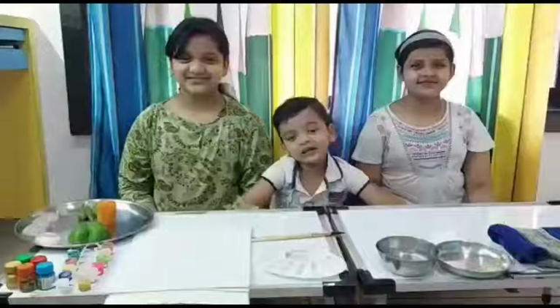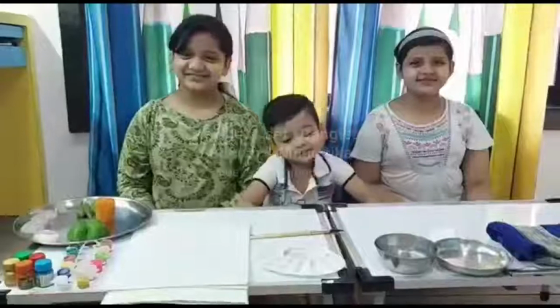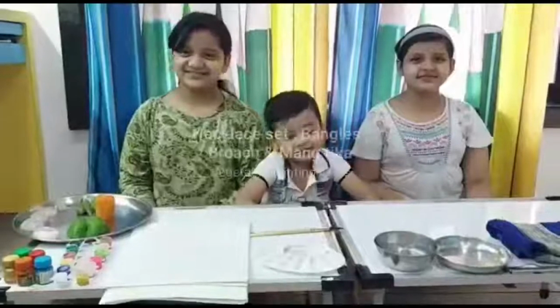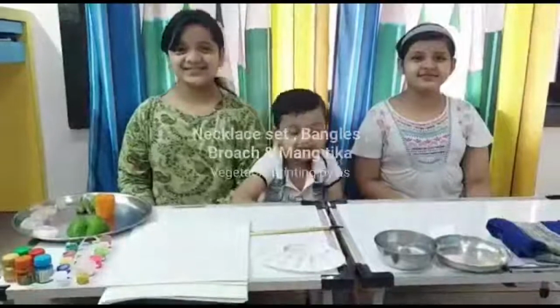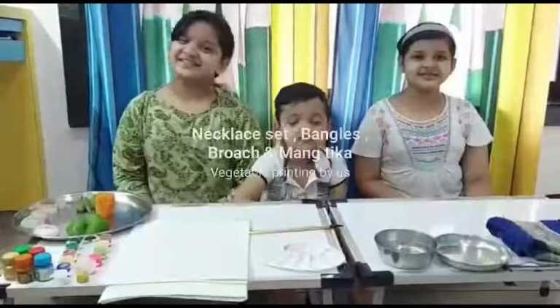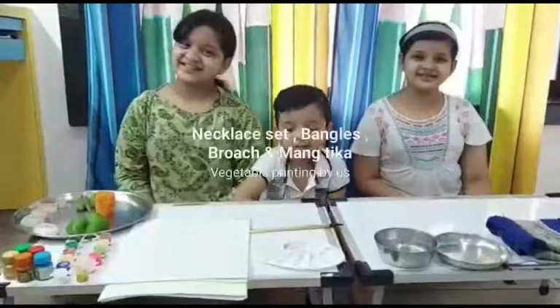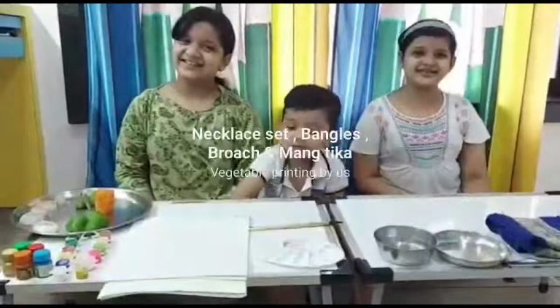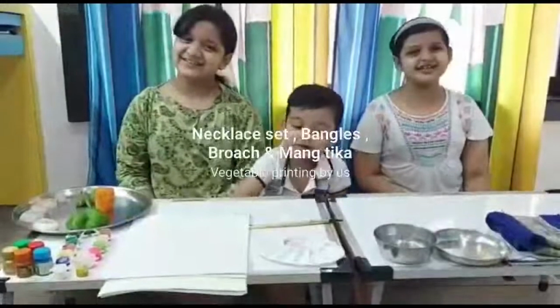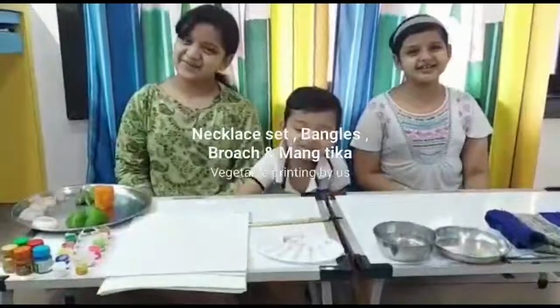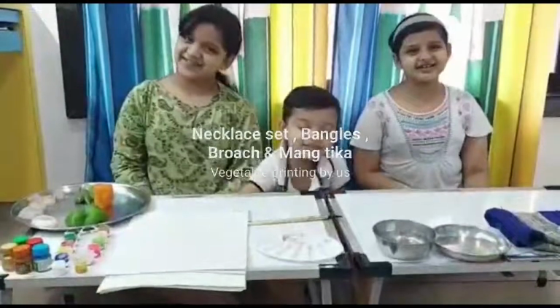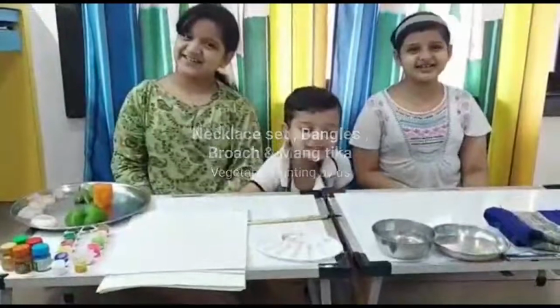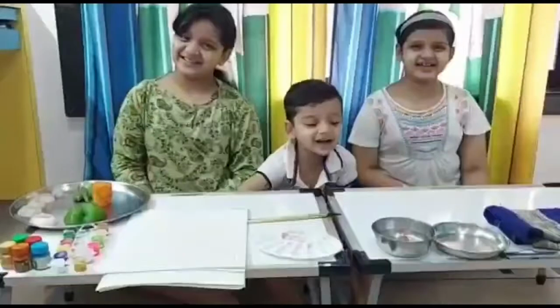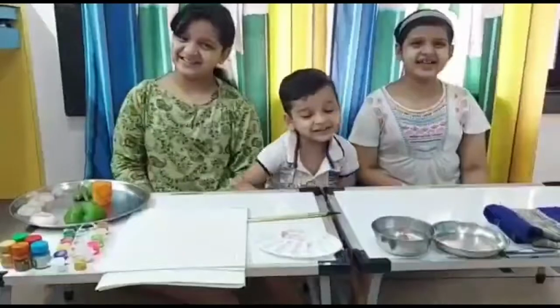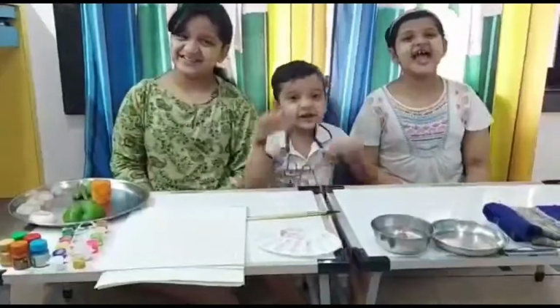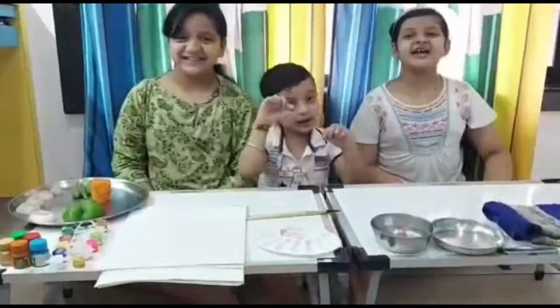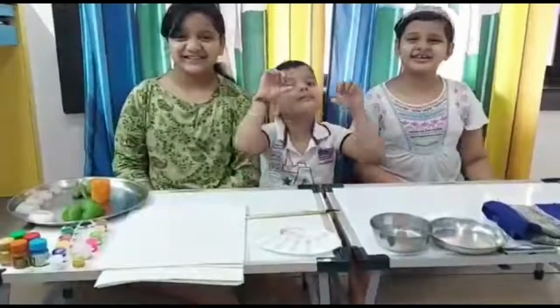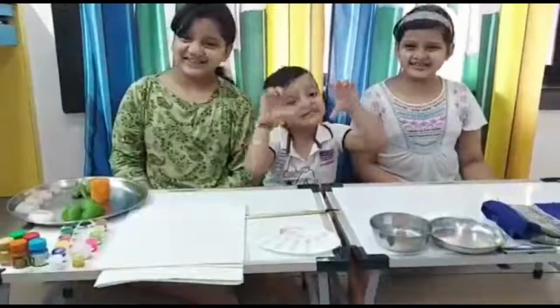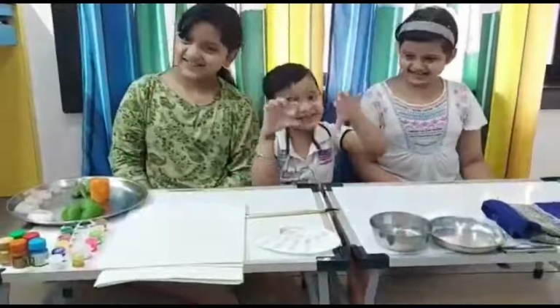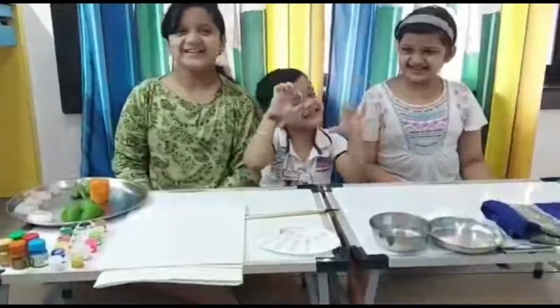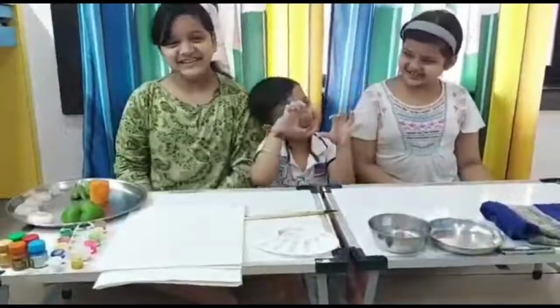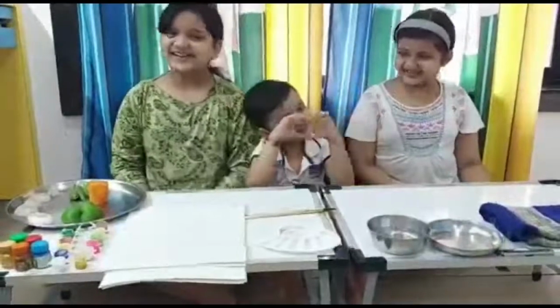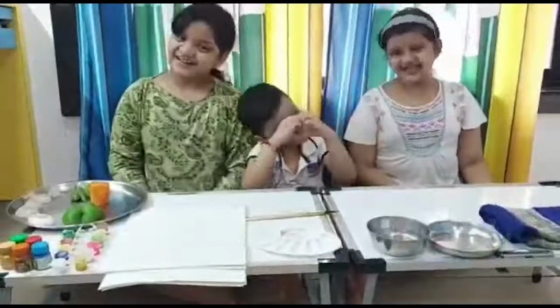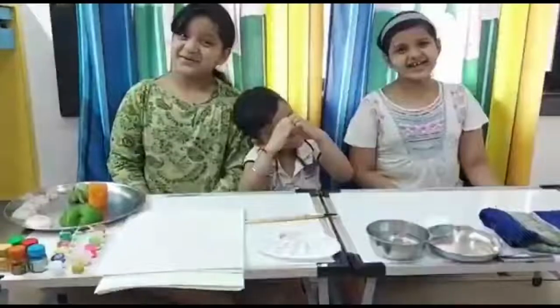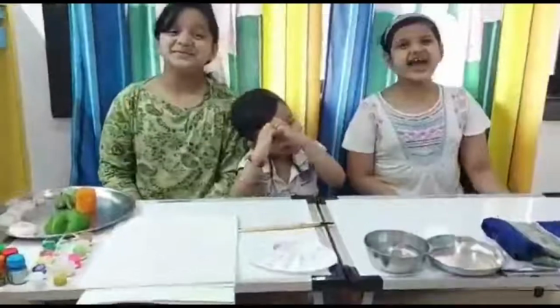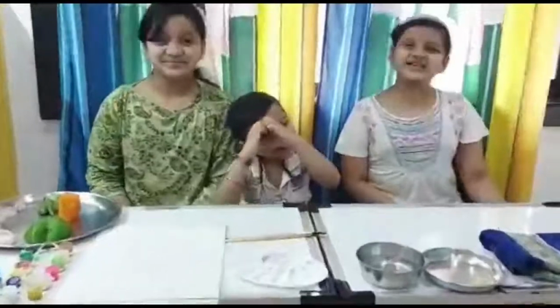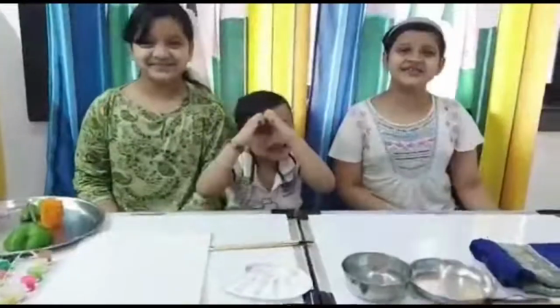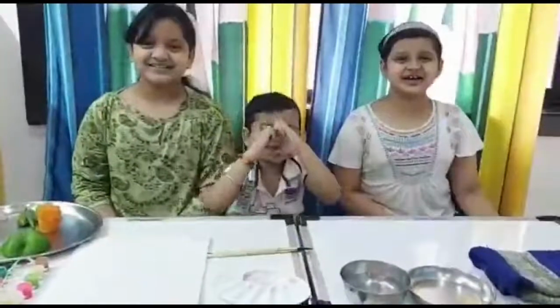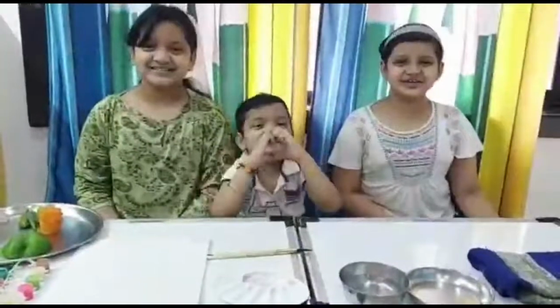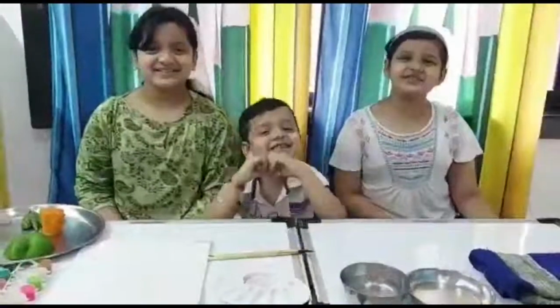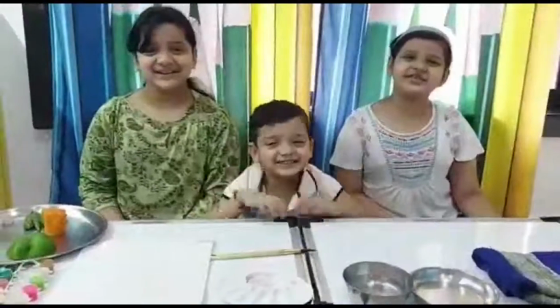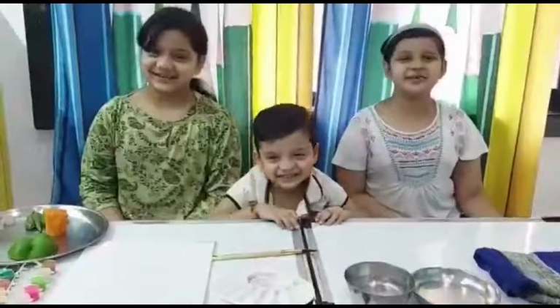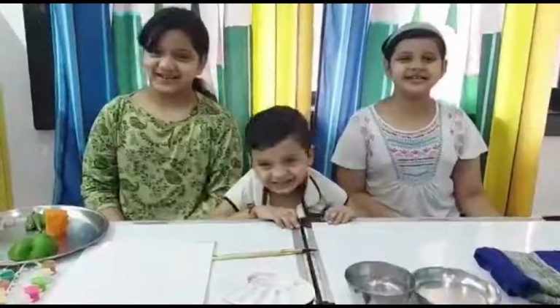Hello friends, welcome to Hummoo Tea inside. Today we are going to do vegetable printing.